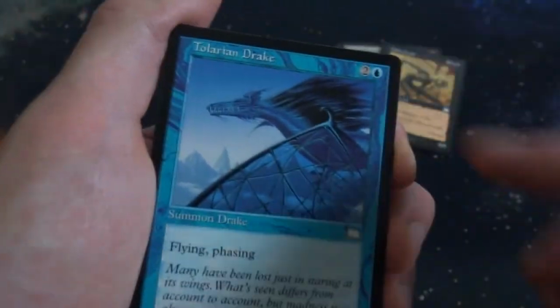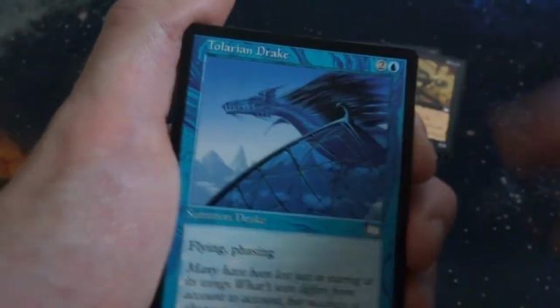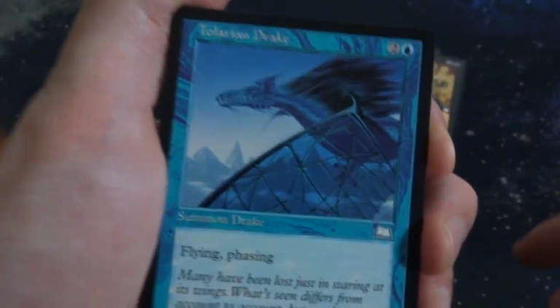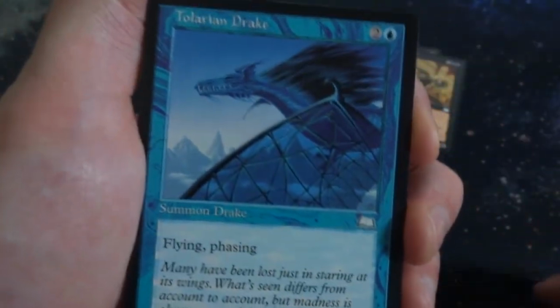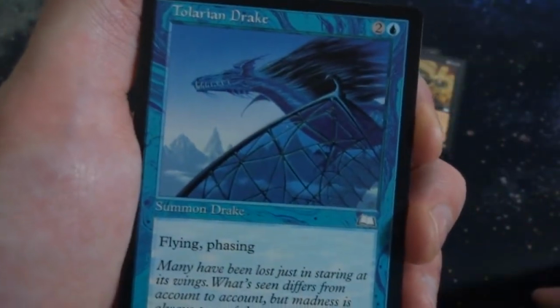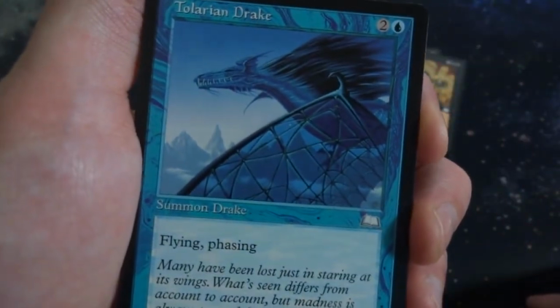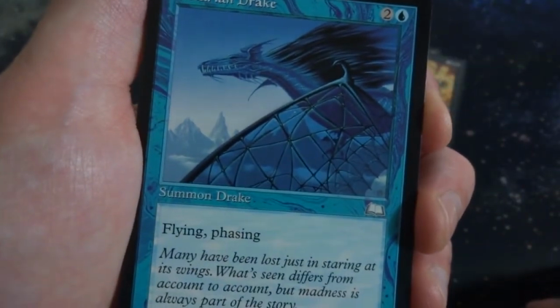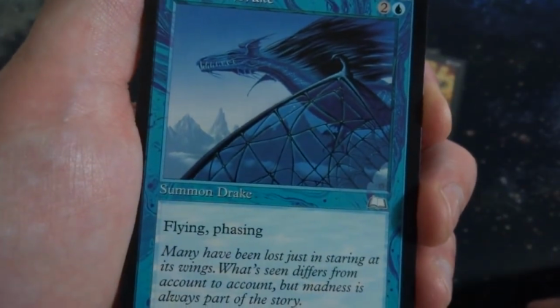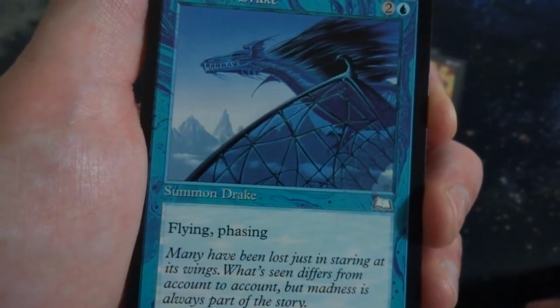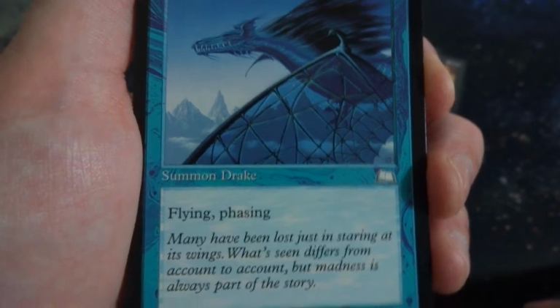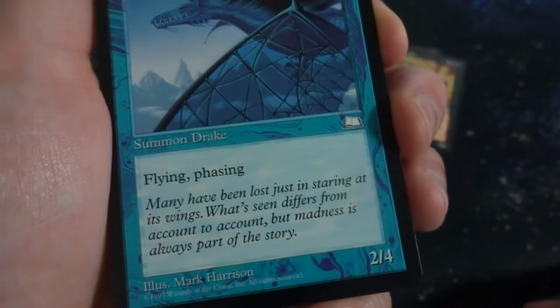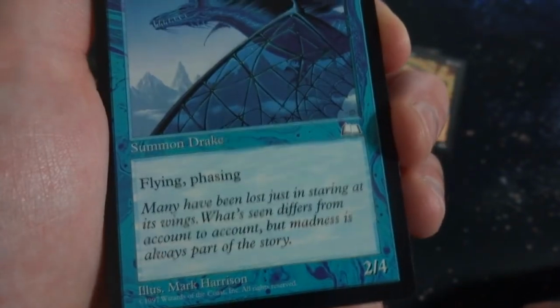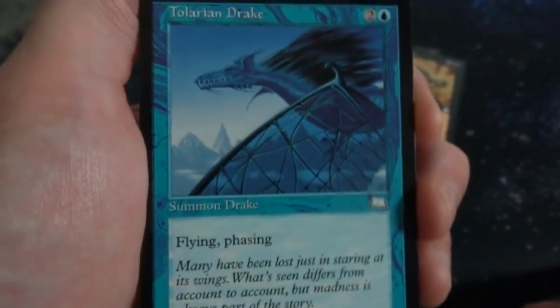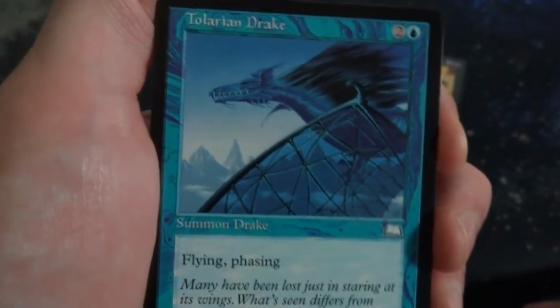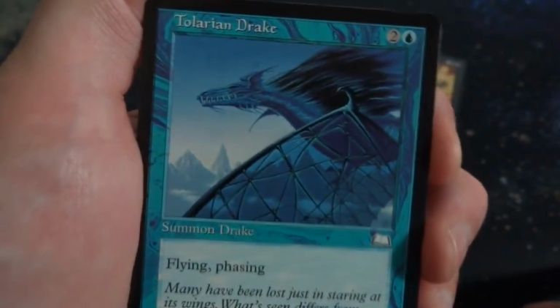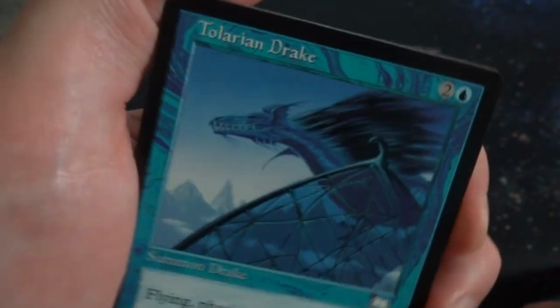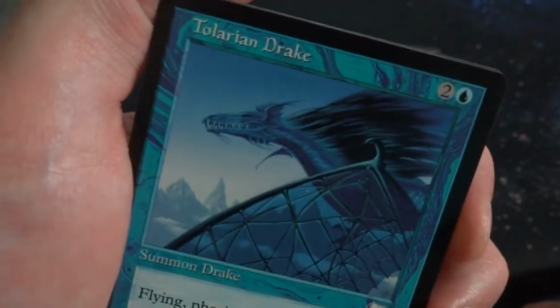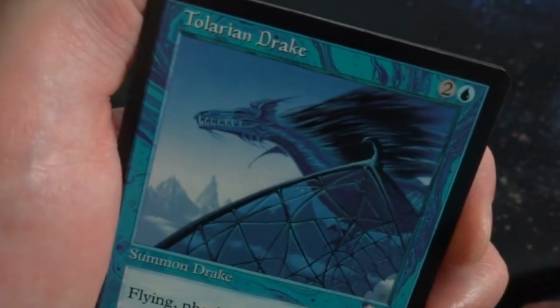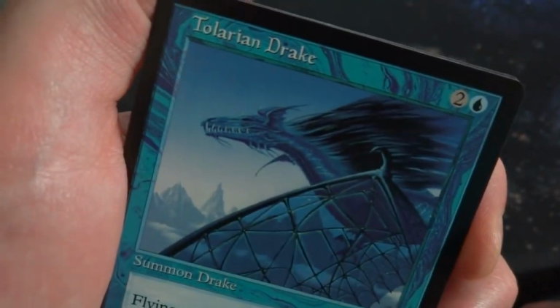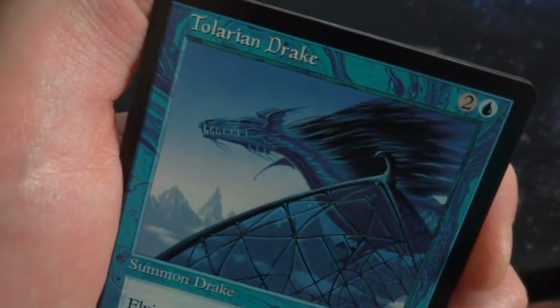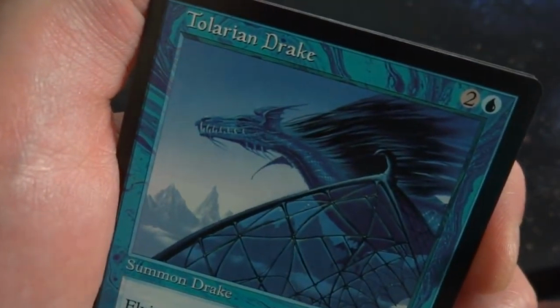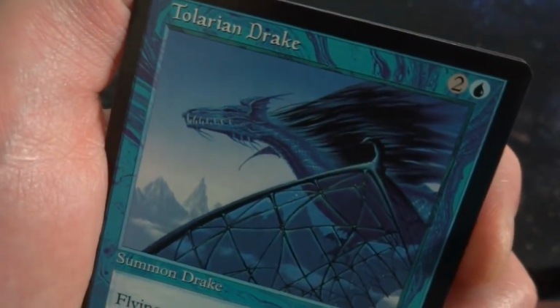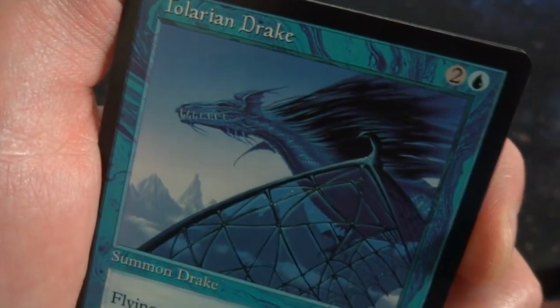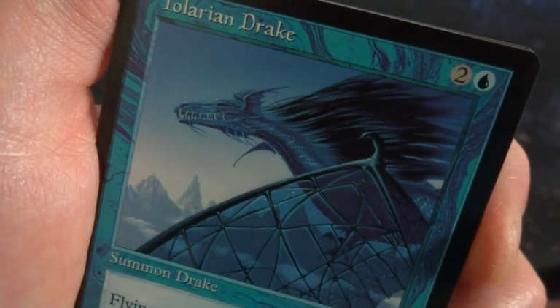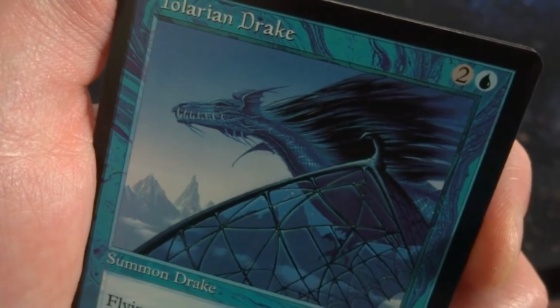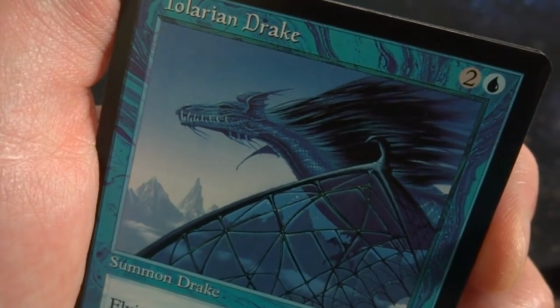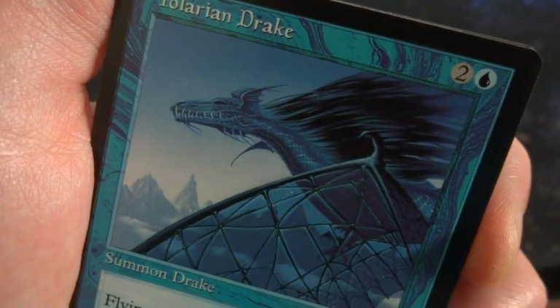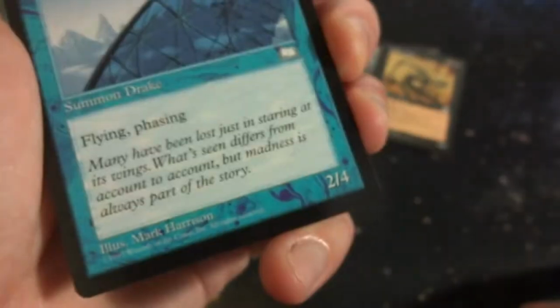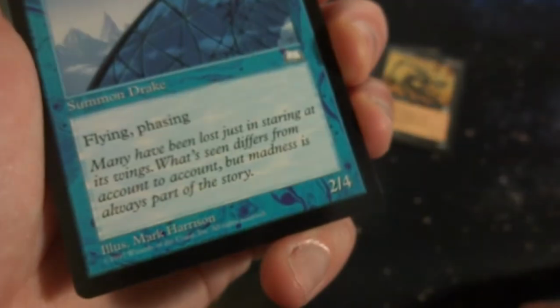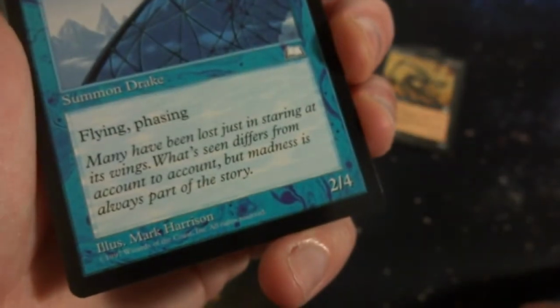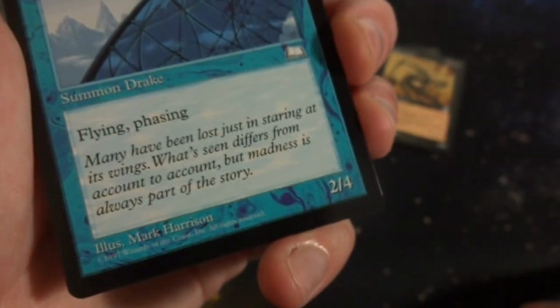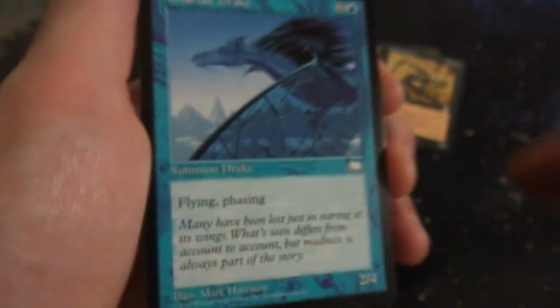Got Tolarian Drake. 2 and a blue. Flying and phasing. It's a 2-4. Summon Drake. You can see through the glass roof right there. Beautiful art by Mark Harrison.